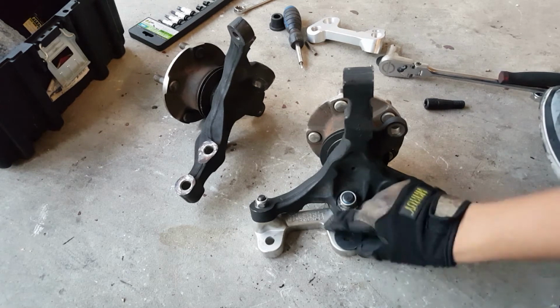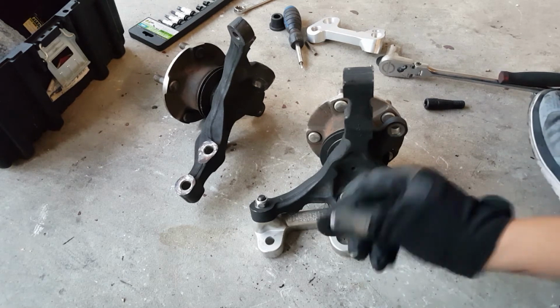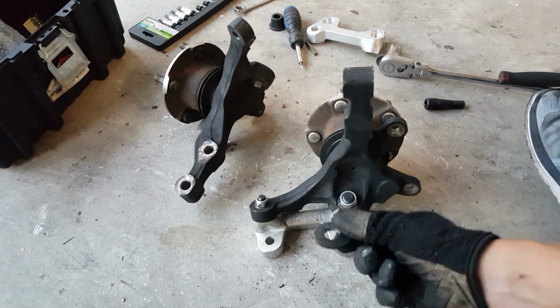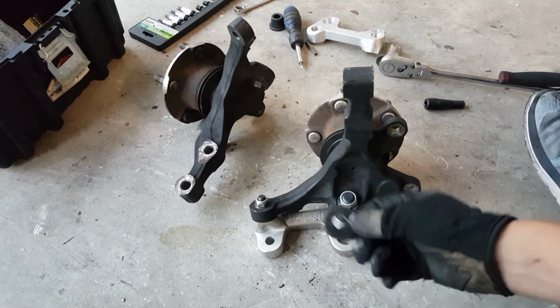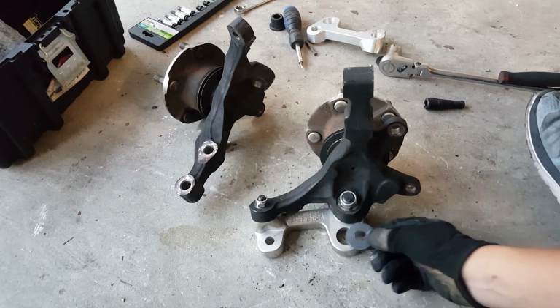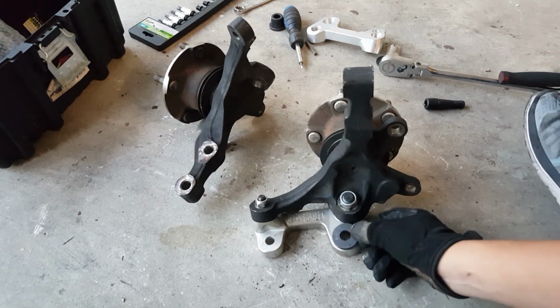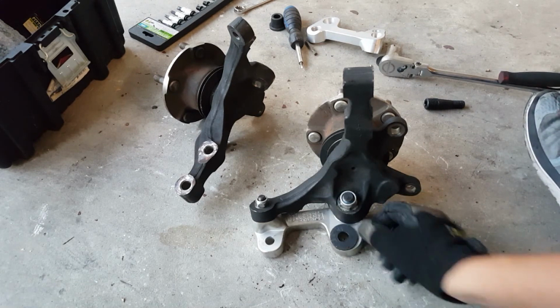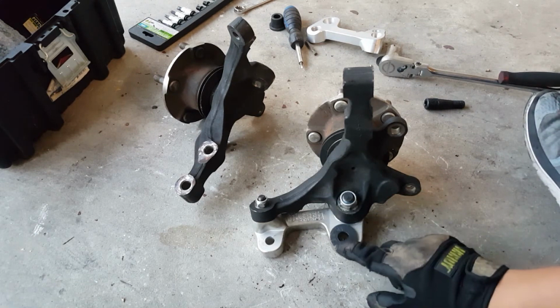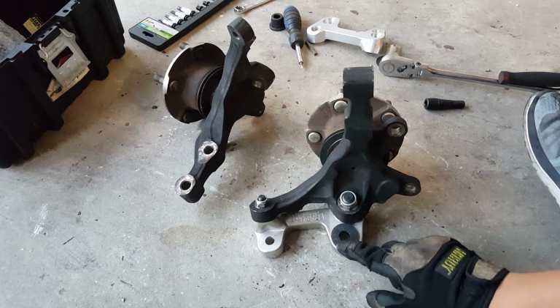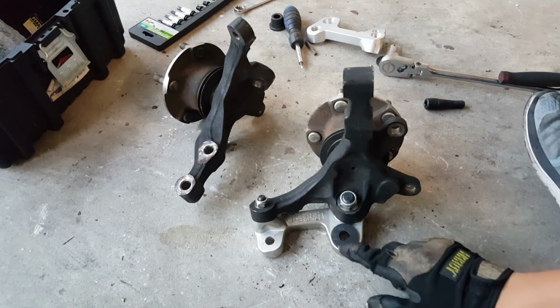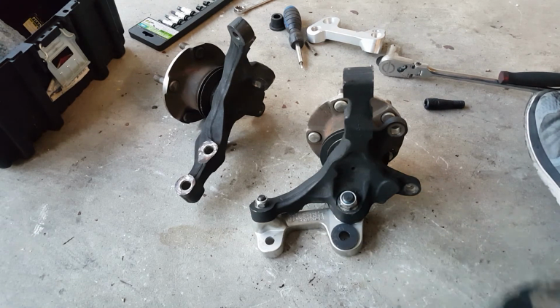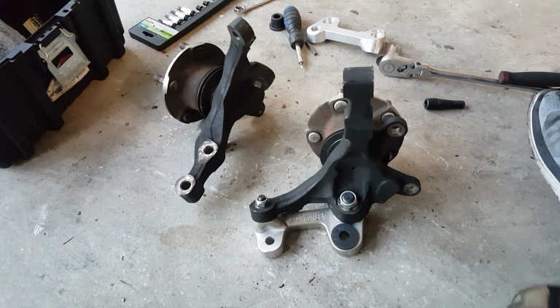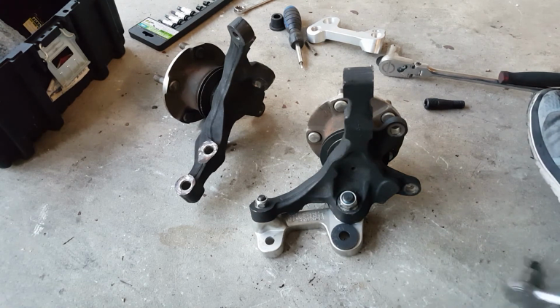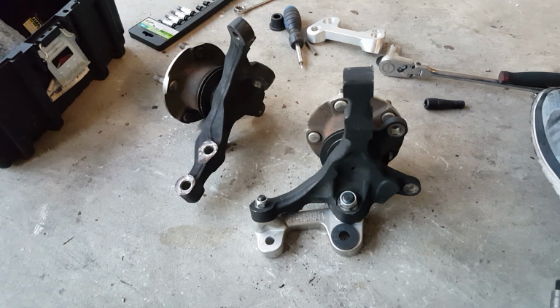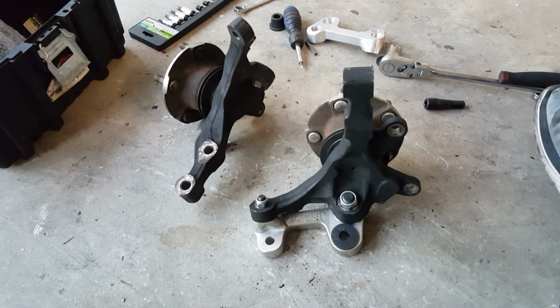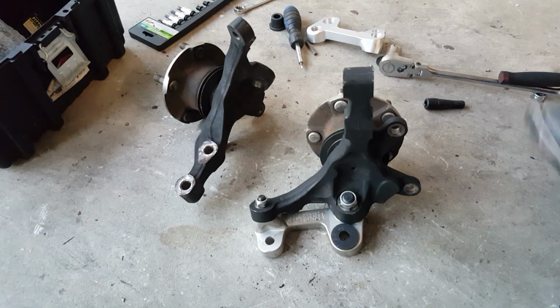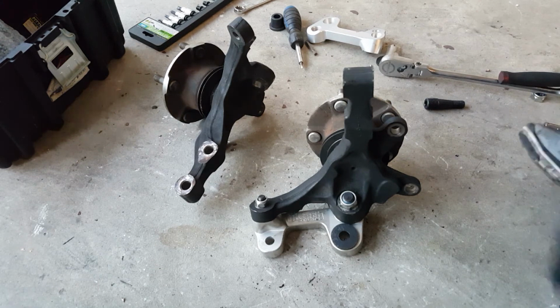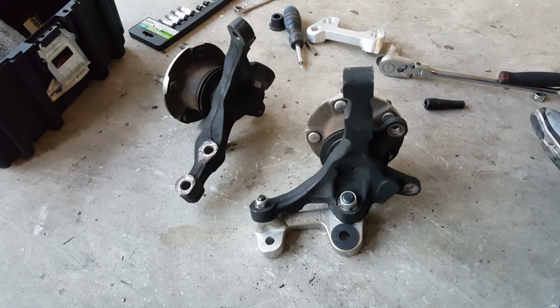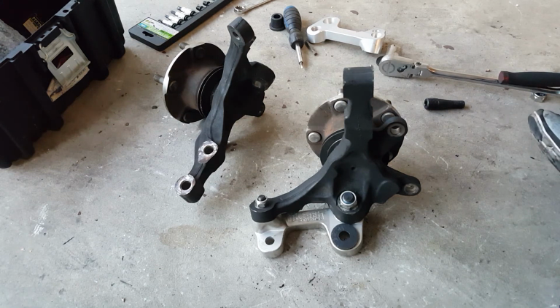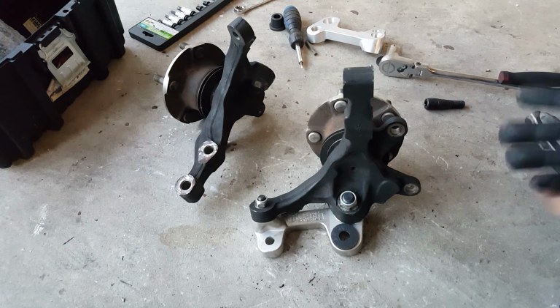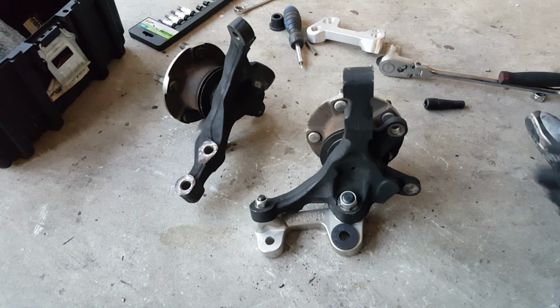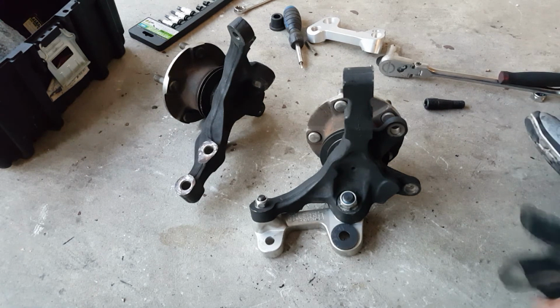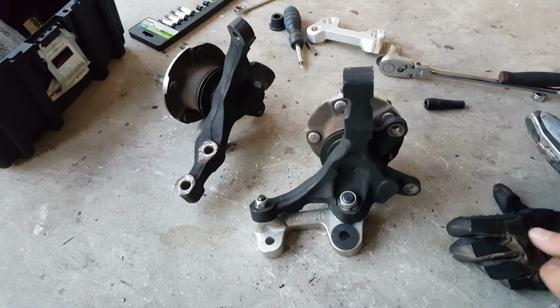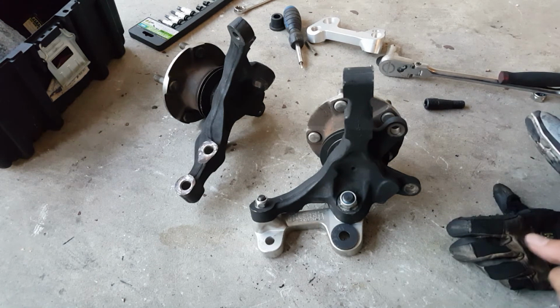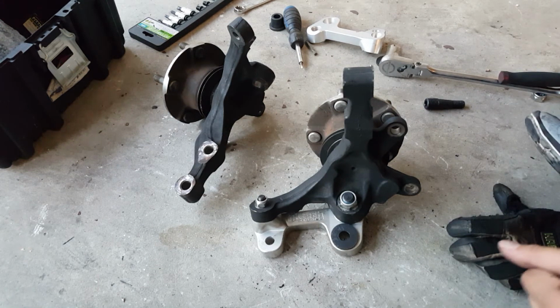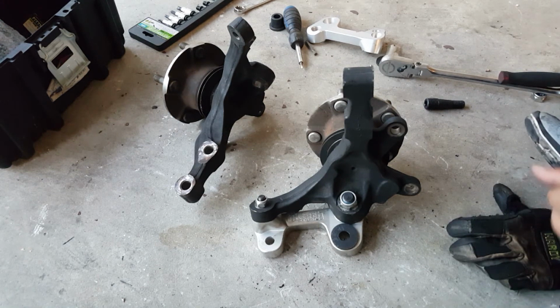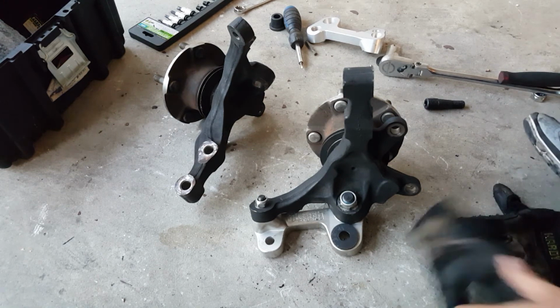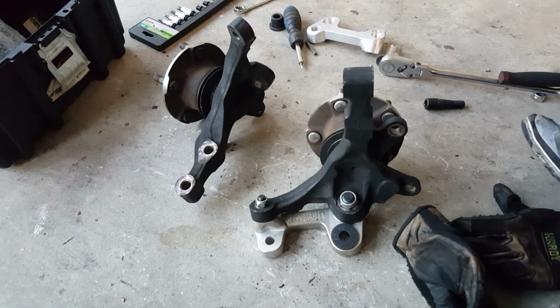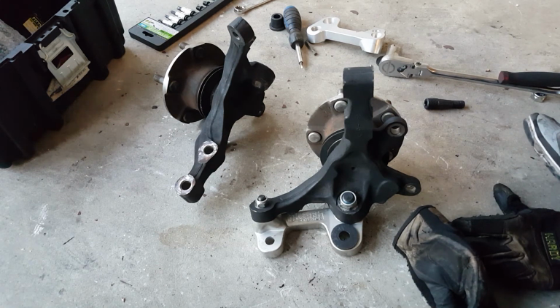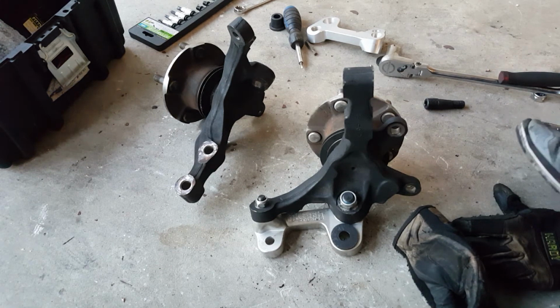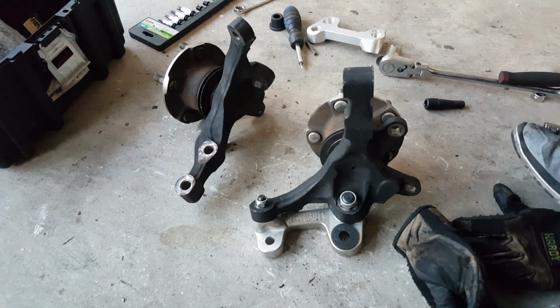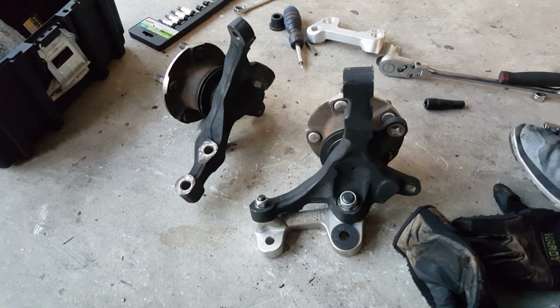Remember, this washer does go here before going completely on. Now I'll do the other one — same exact process.